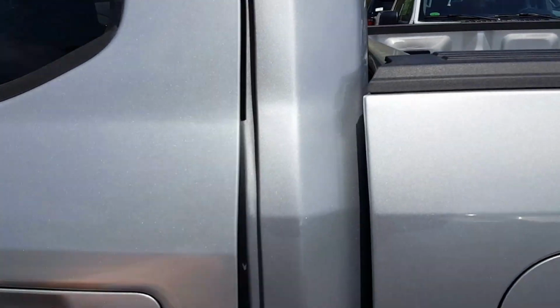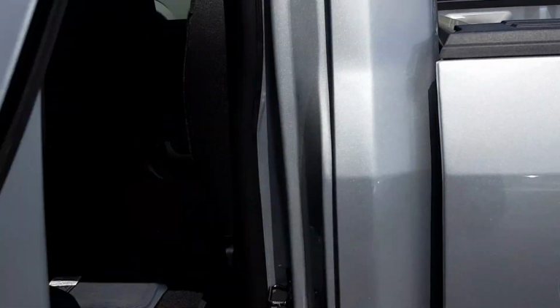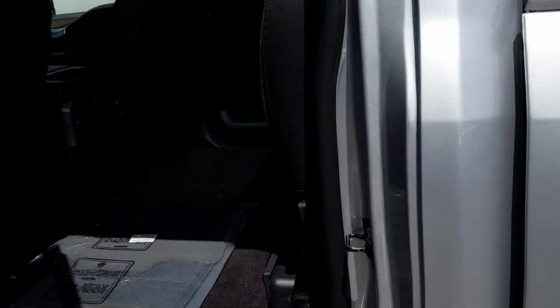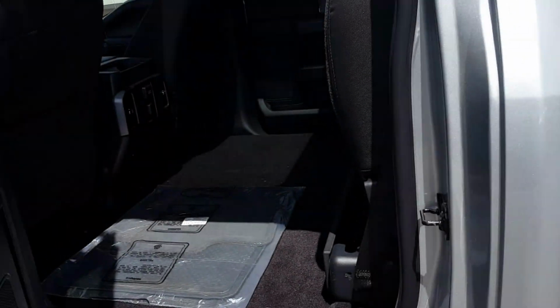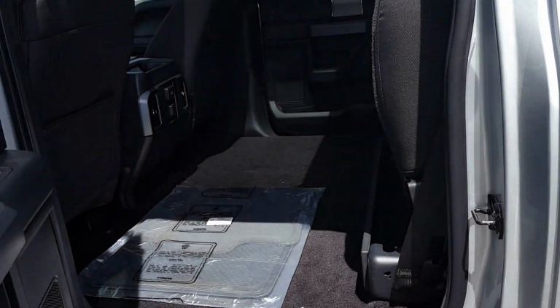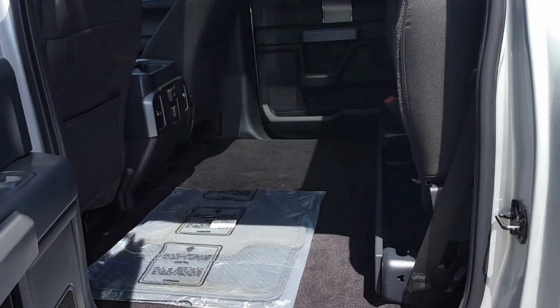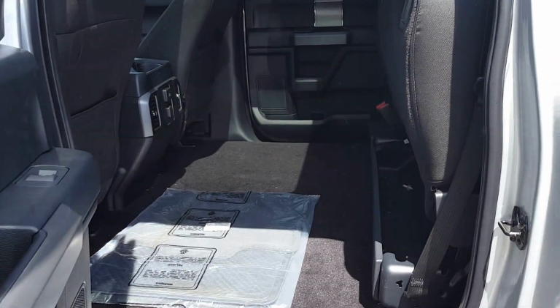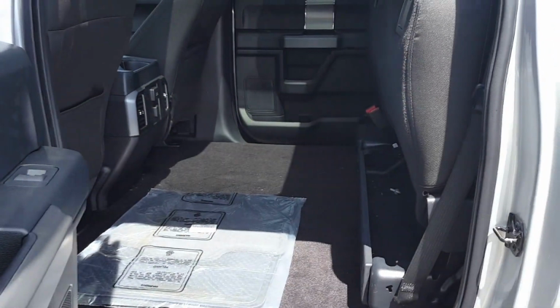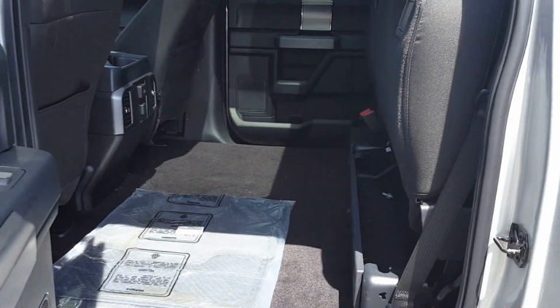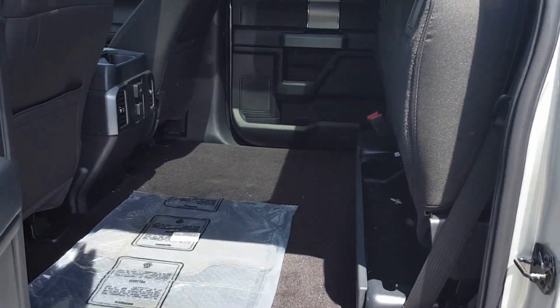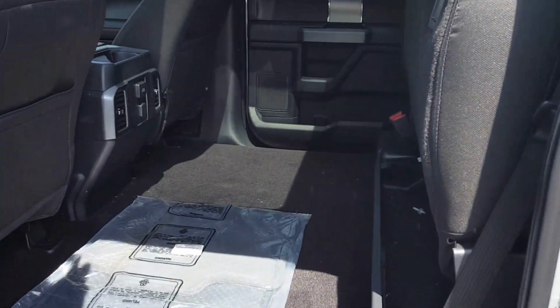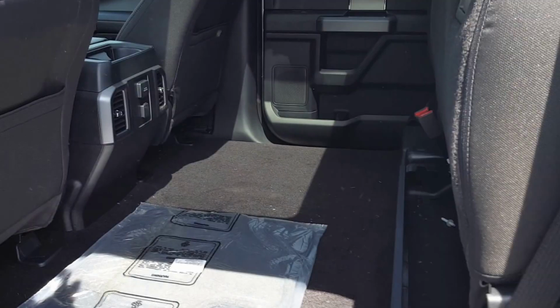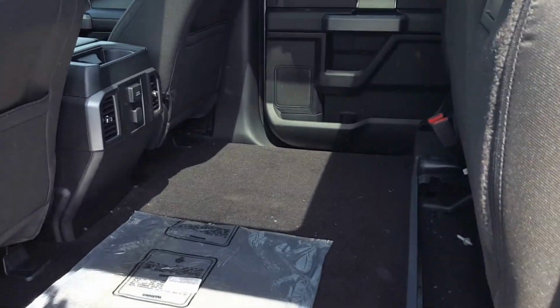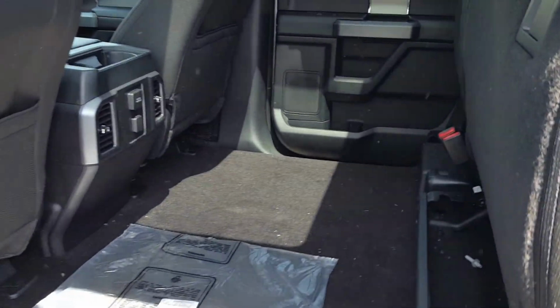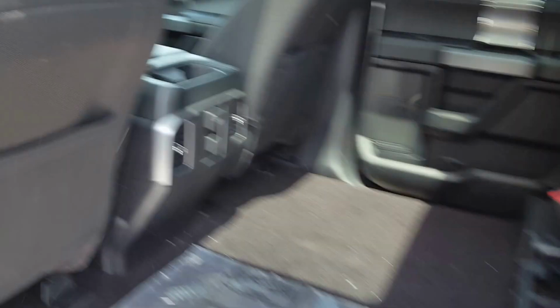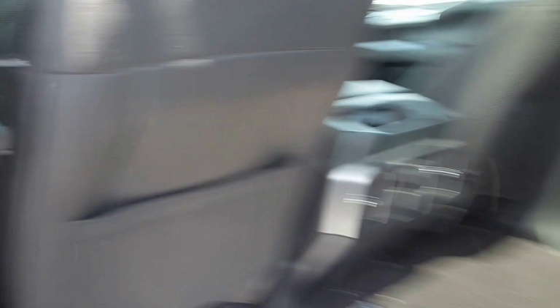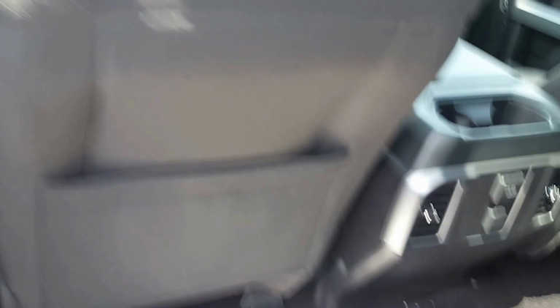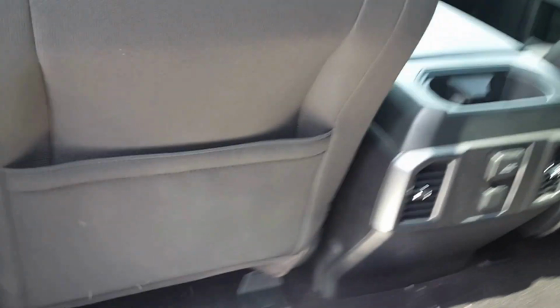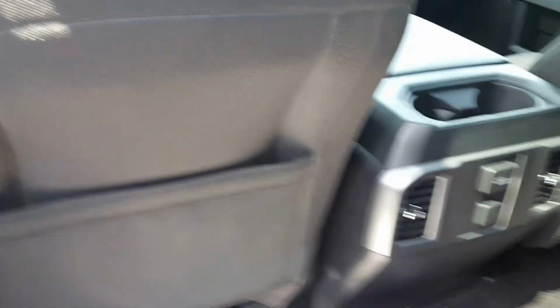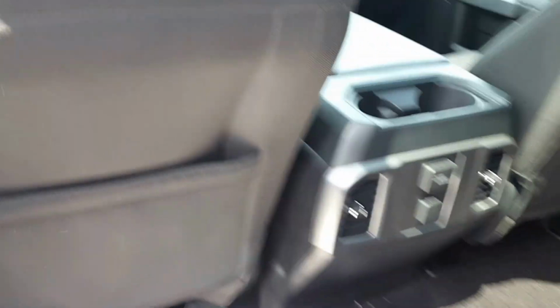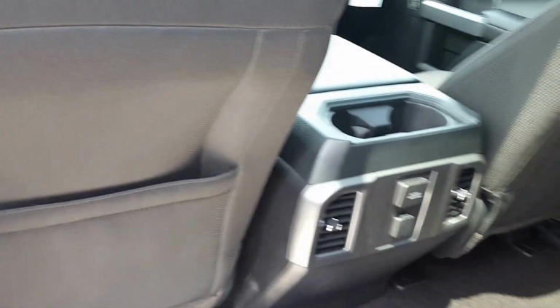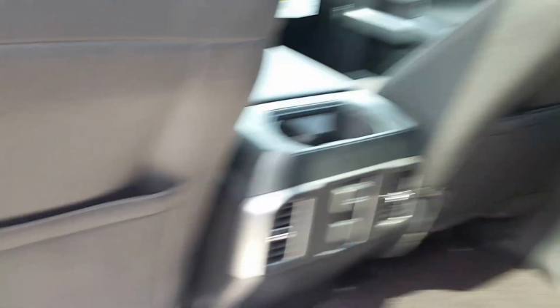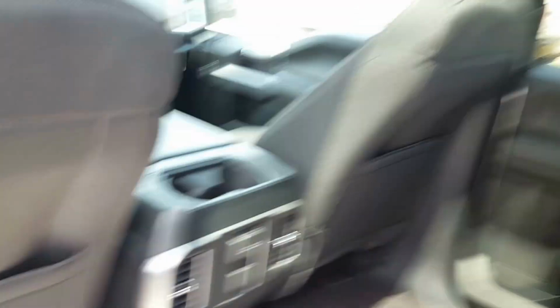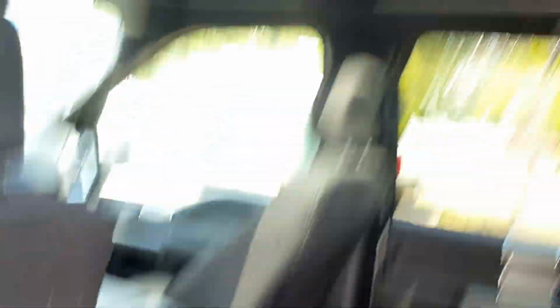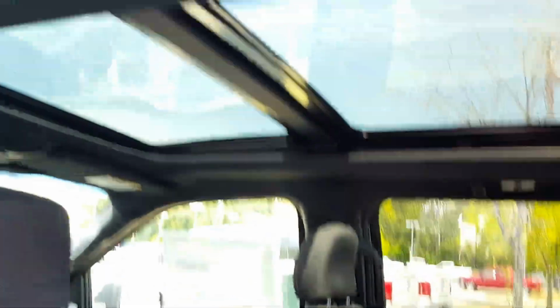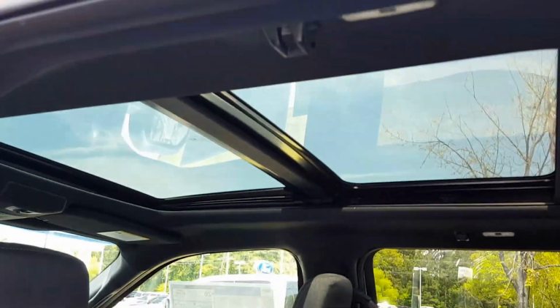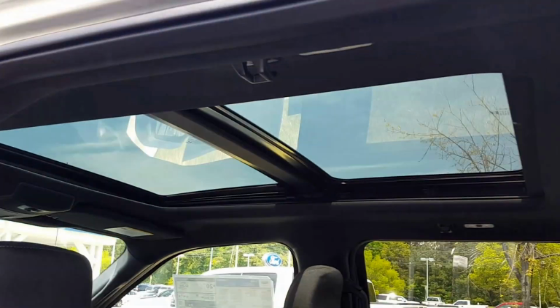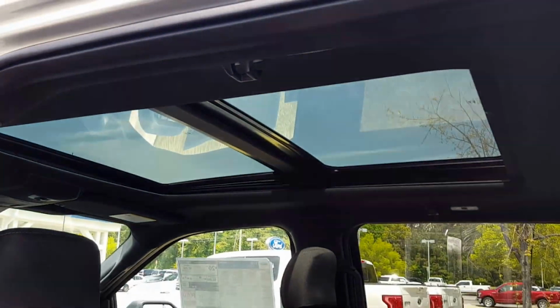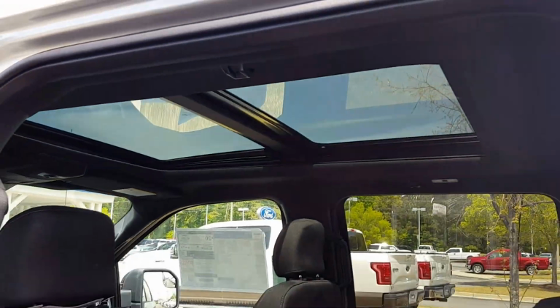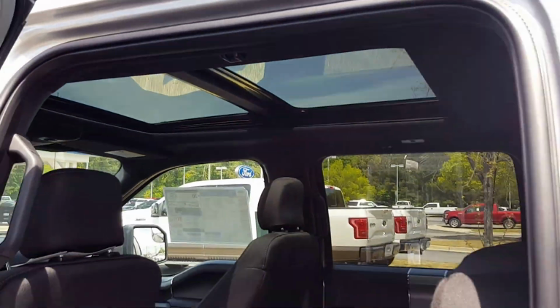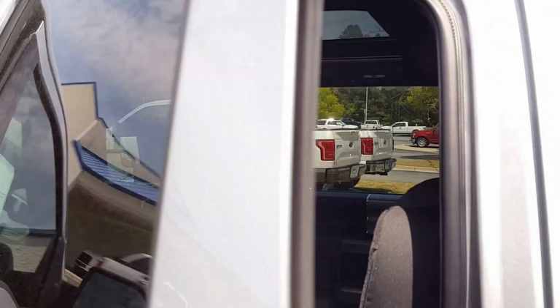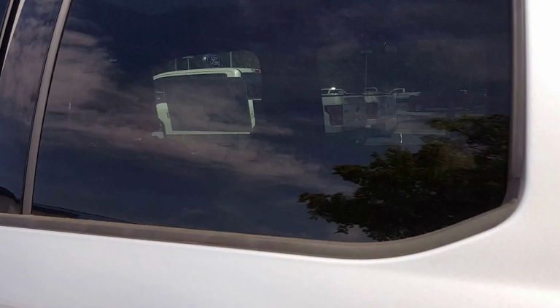In the back, we have a great storage space, flat load leveling, and a 110 outlet back here. Check out that panoramic vista roof — what a great addition.